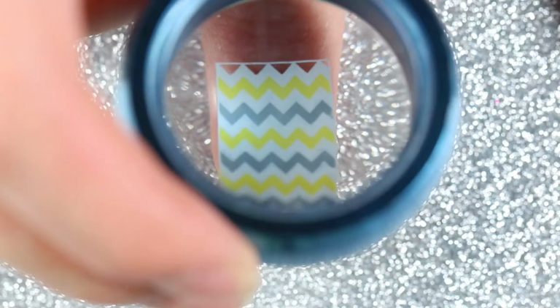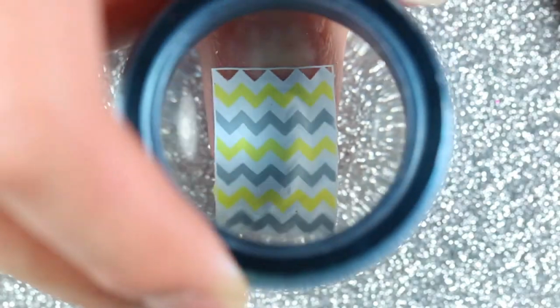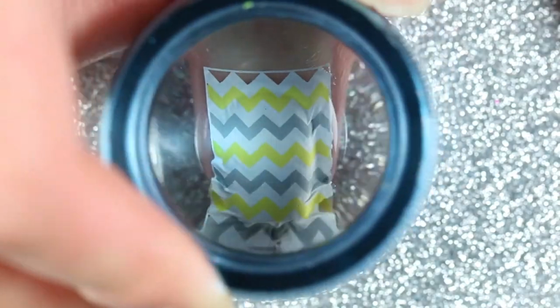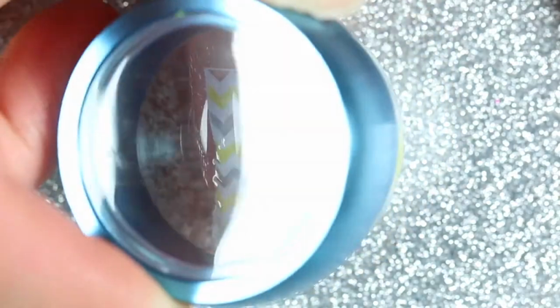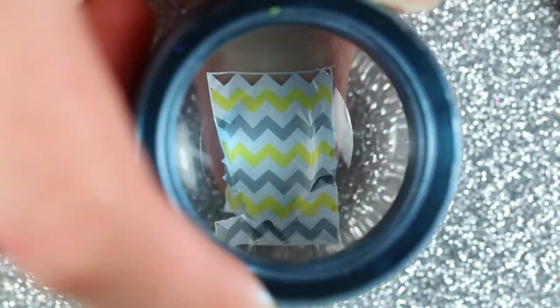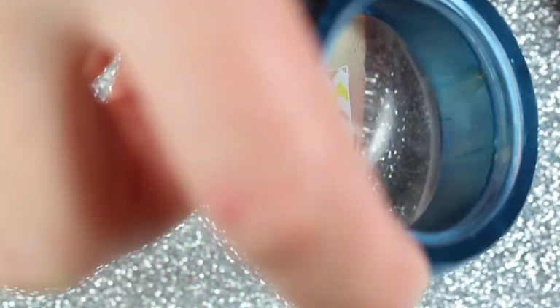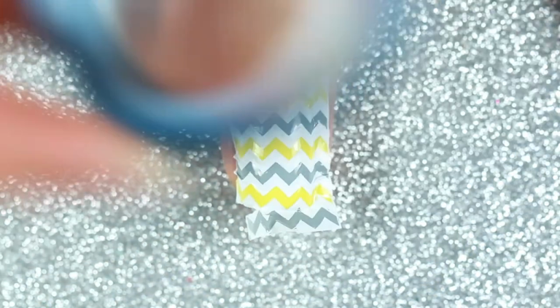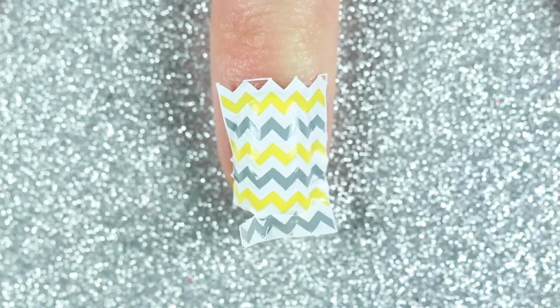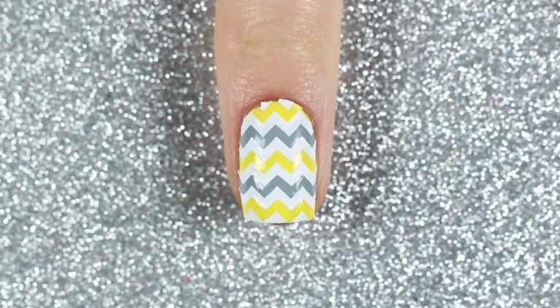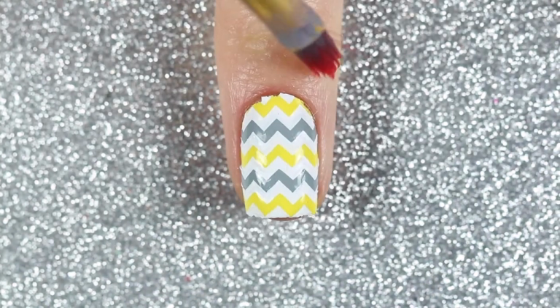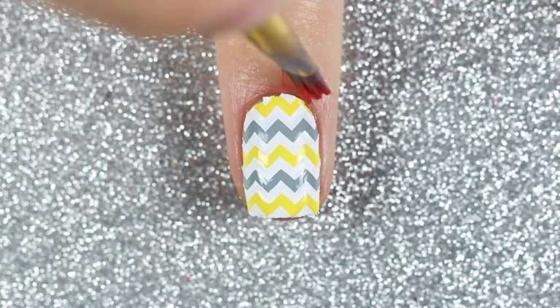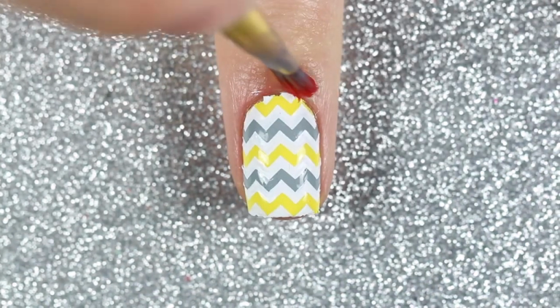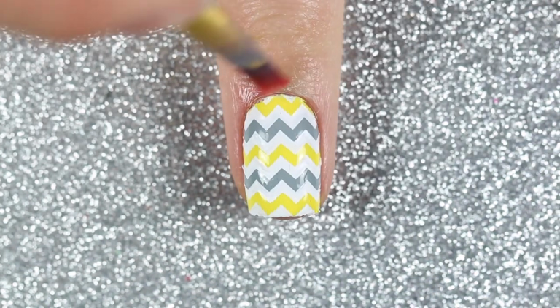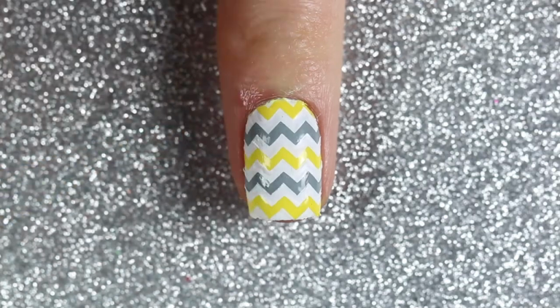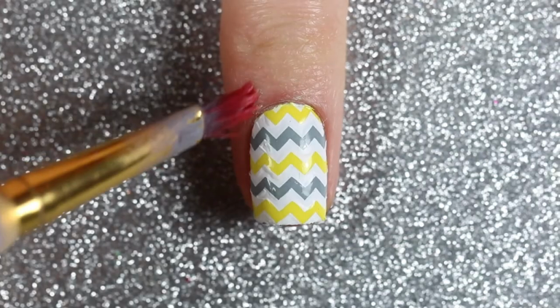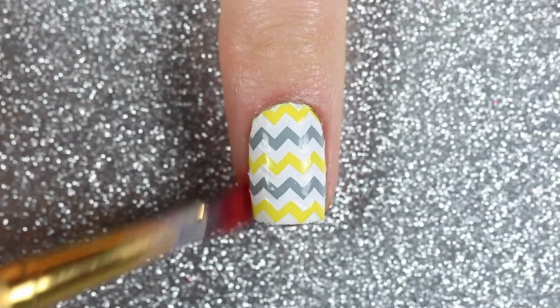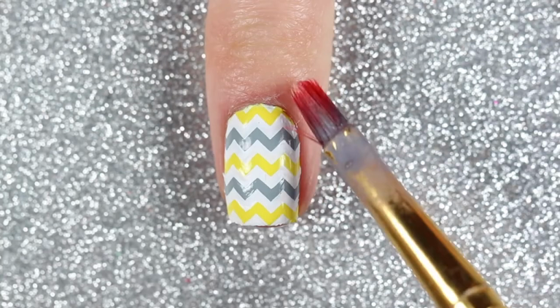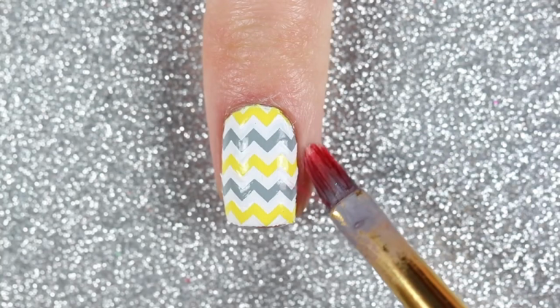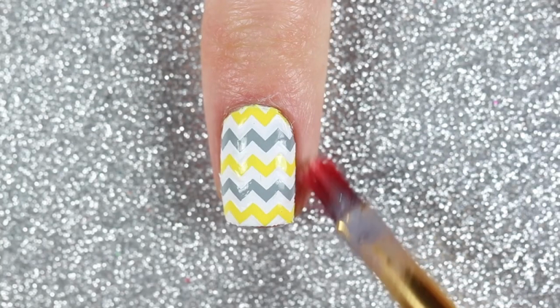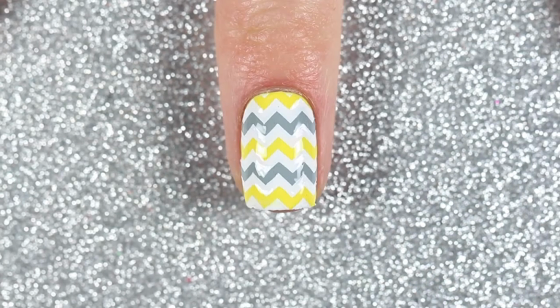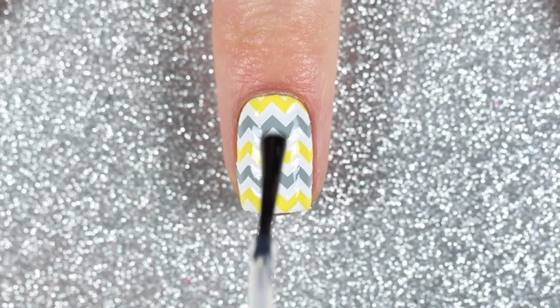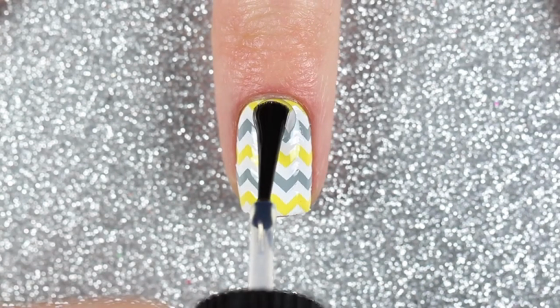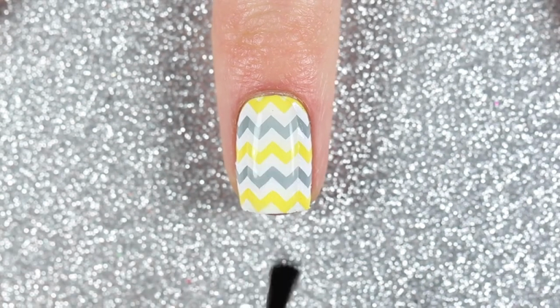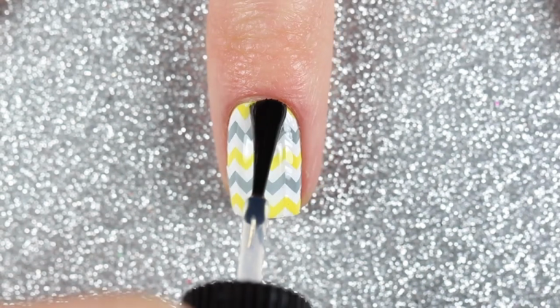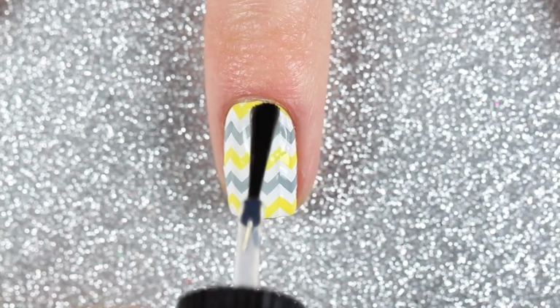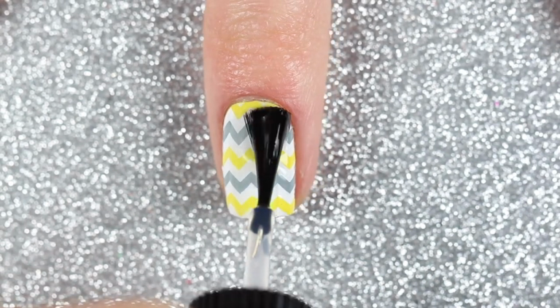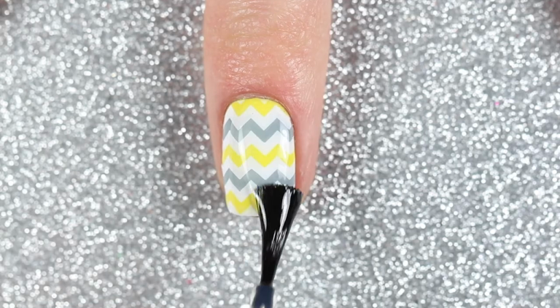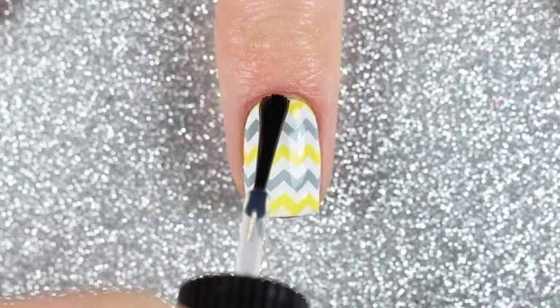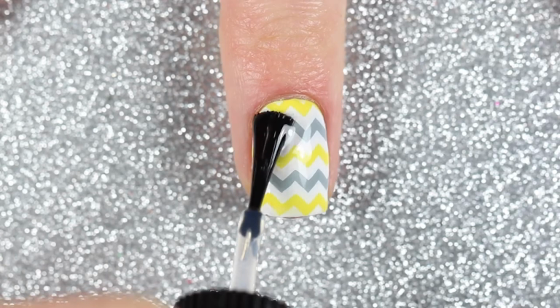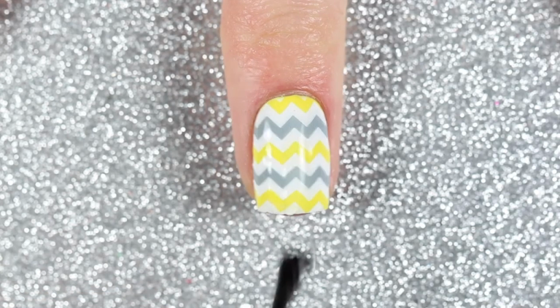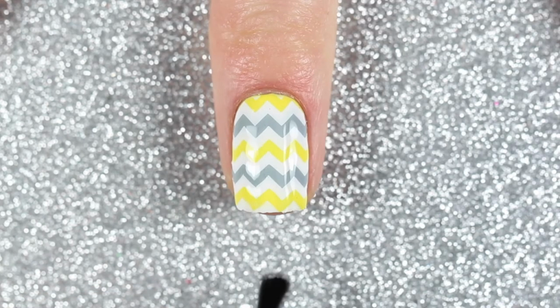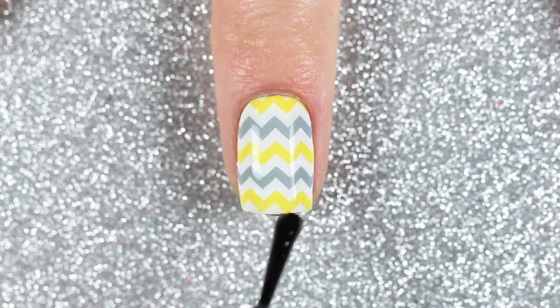Then I just stamped that onto my nail and cleaned up with a brush dipped in some acetone. Finally, I finished off this design with one layer of a glossy fast-drying top coat.